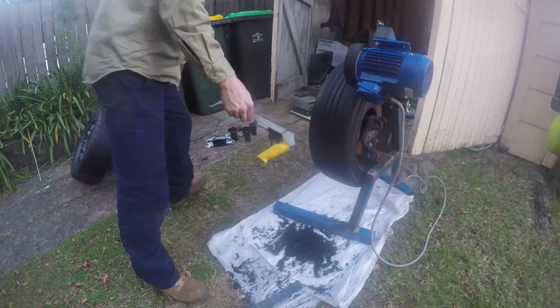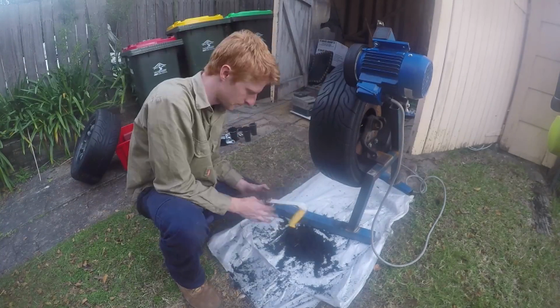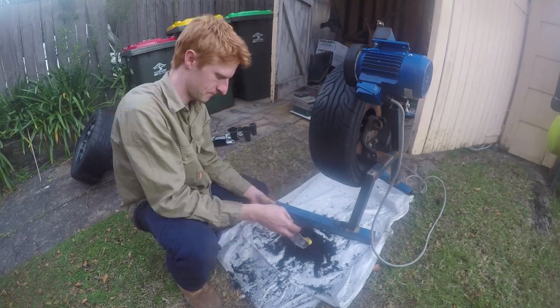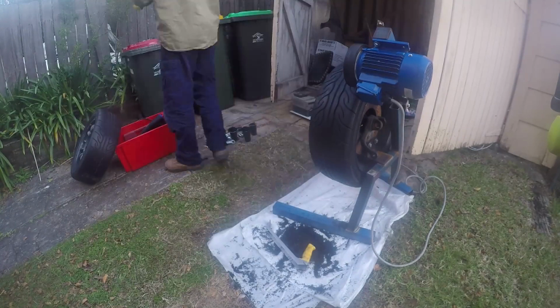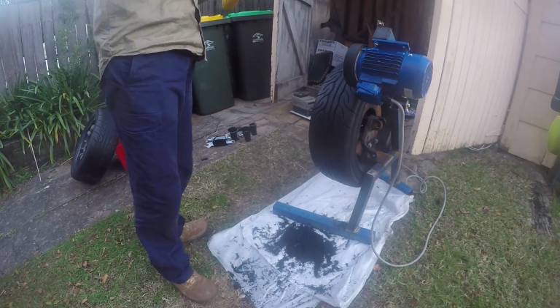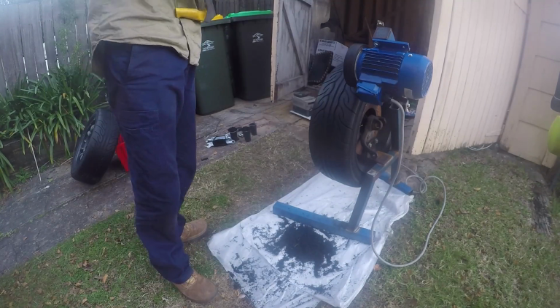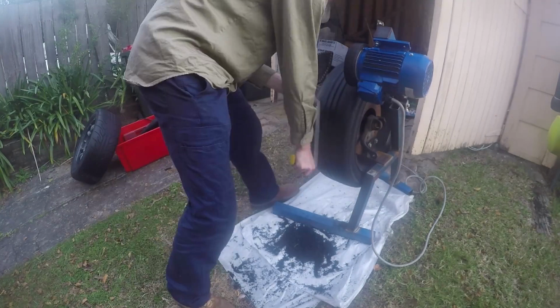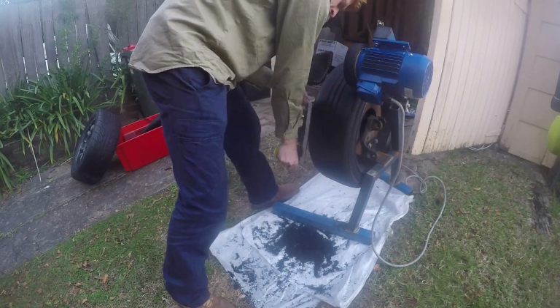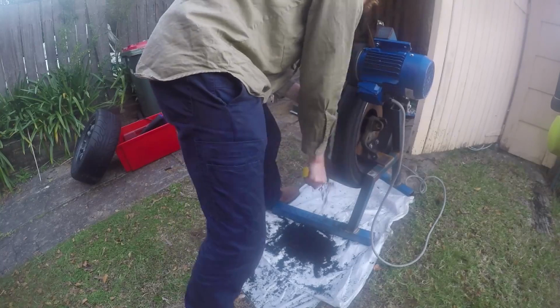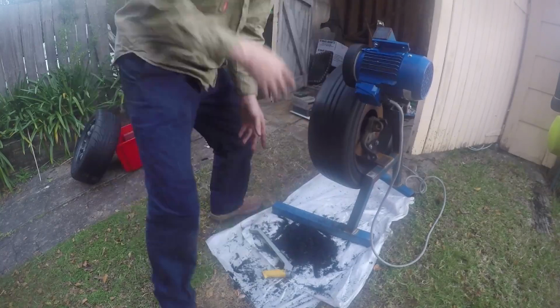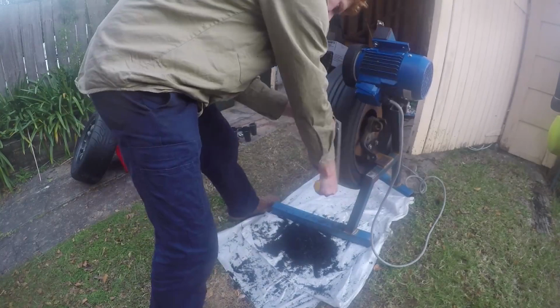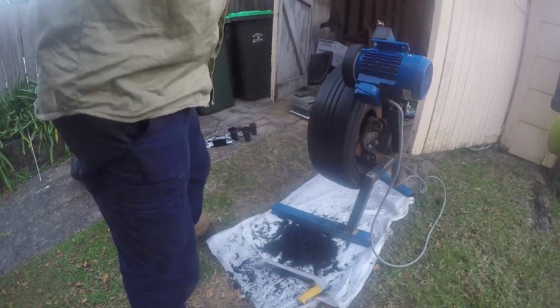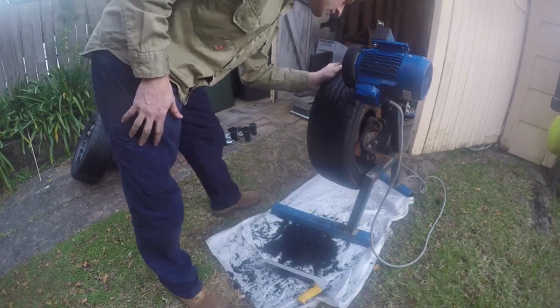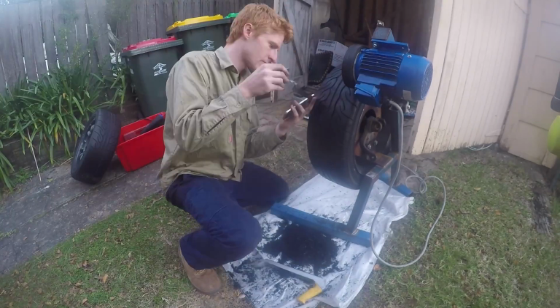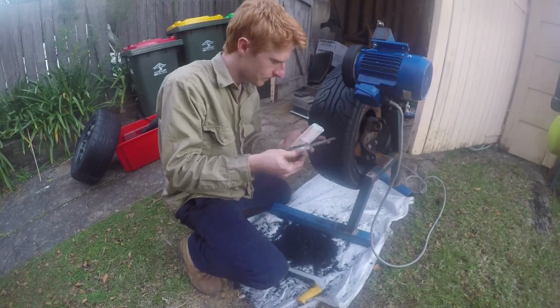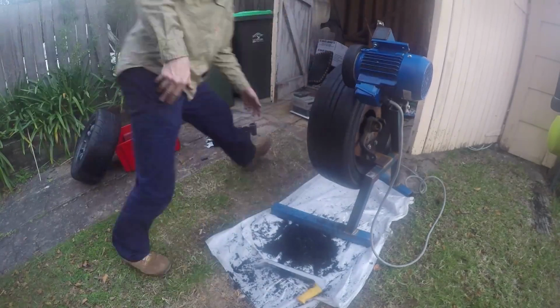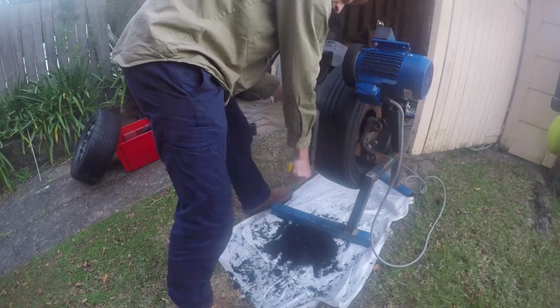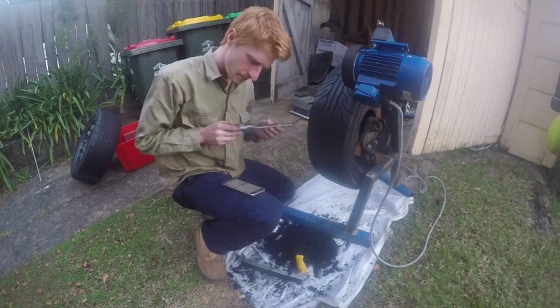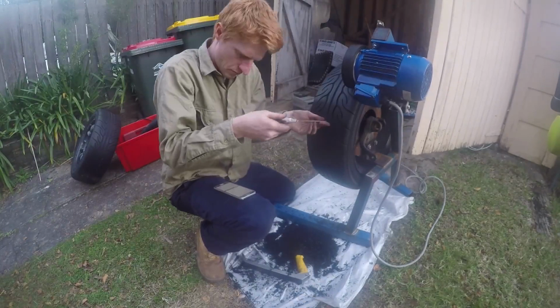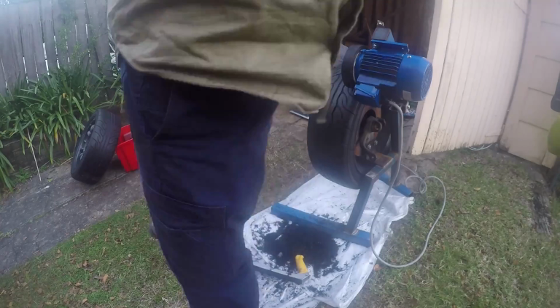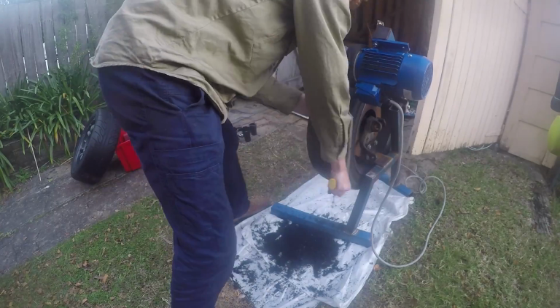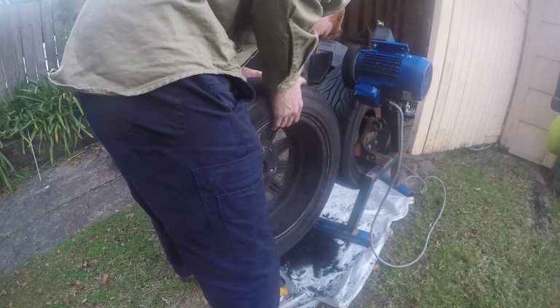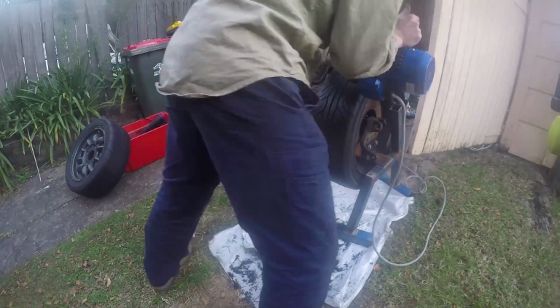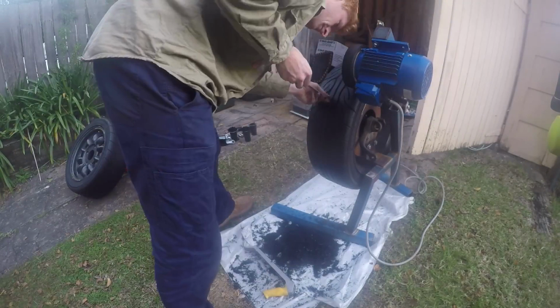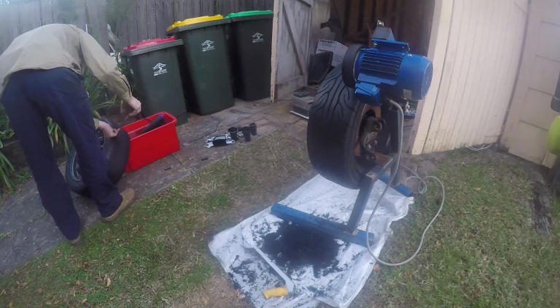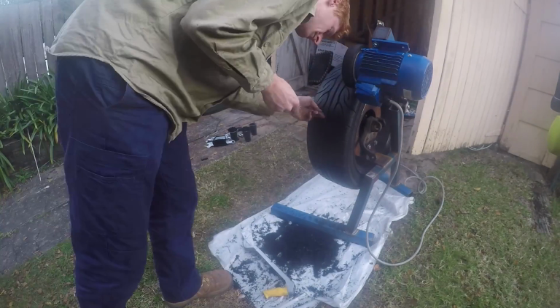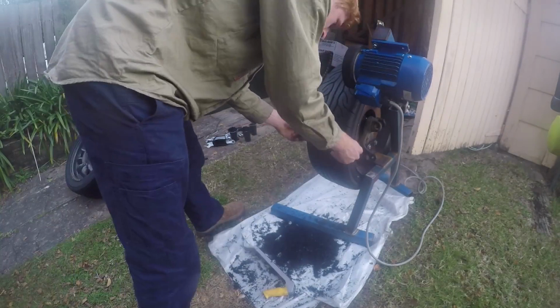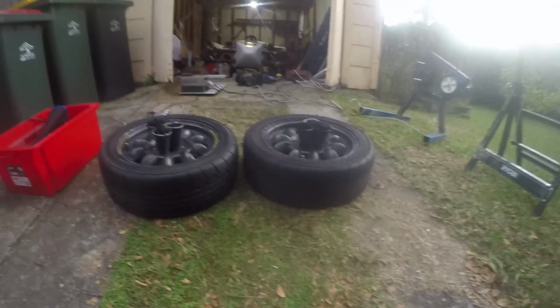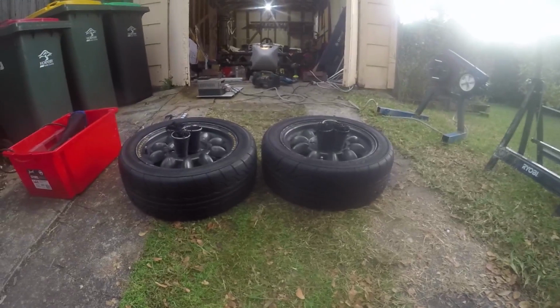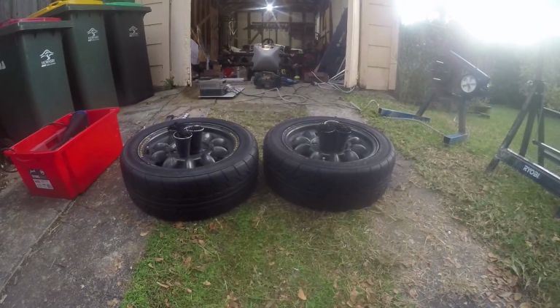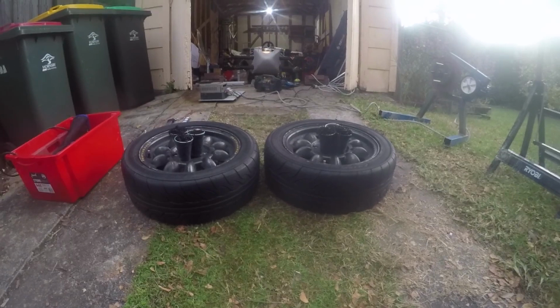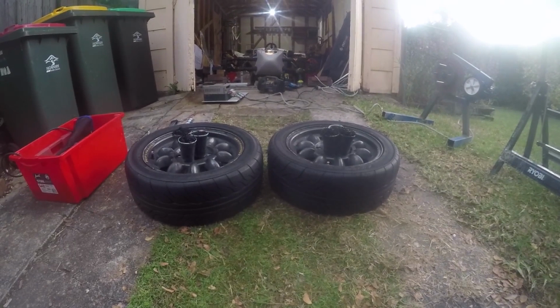Now that I've got the equipment I can play around a bit and find out what works. The second tire was much faster once I was comfortable with the method. I got it buffed up and then refit both to the car. That was a quick look at how we went about building a tire buffing setup and buffing a set of tires.